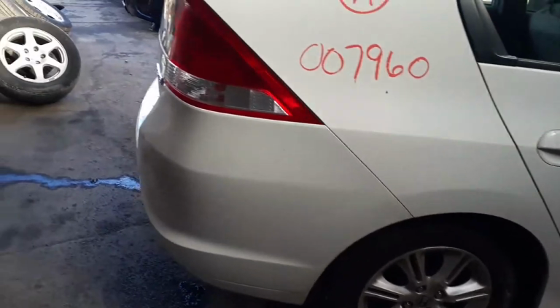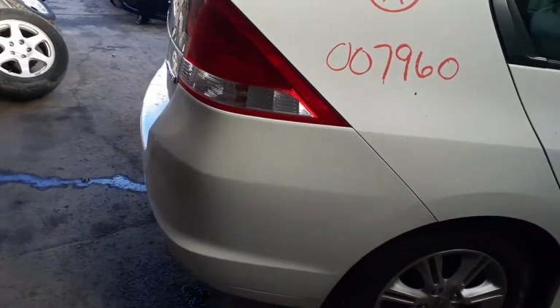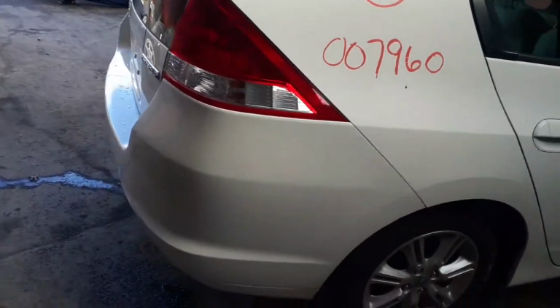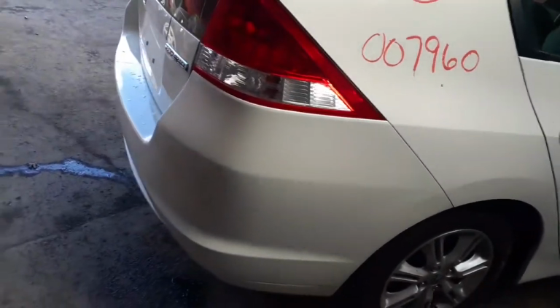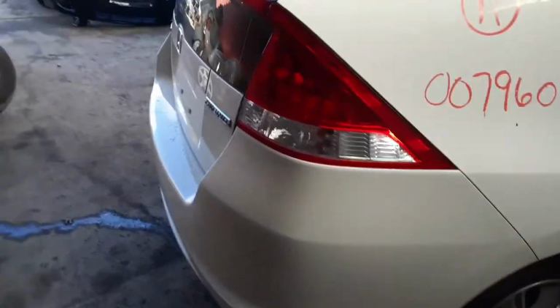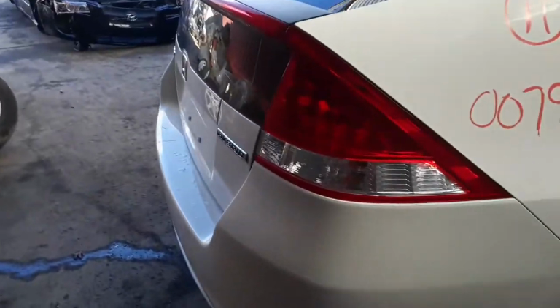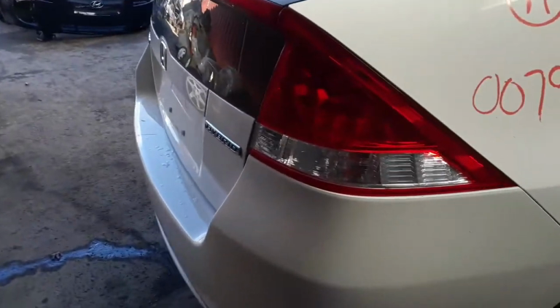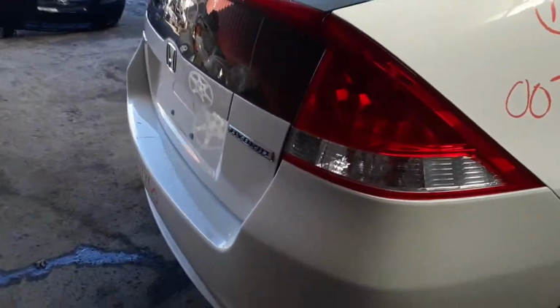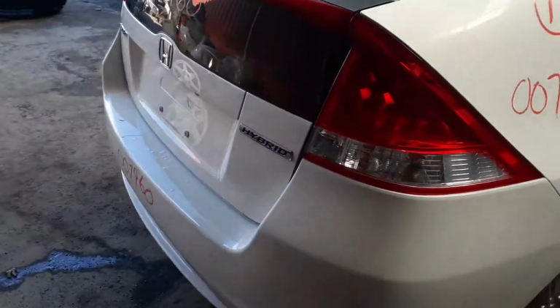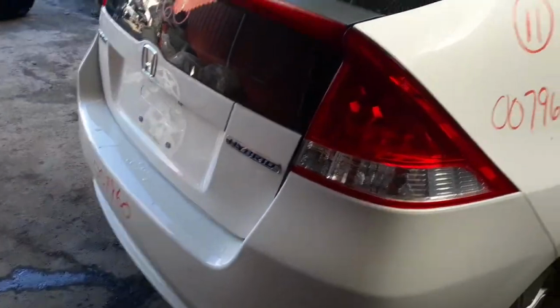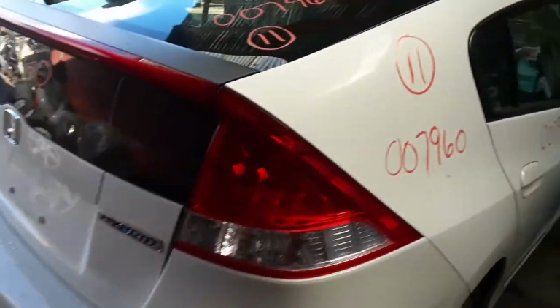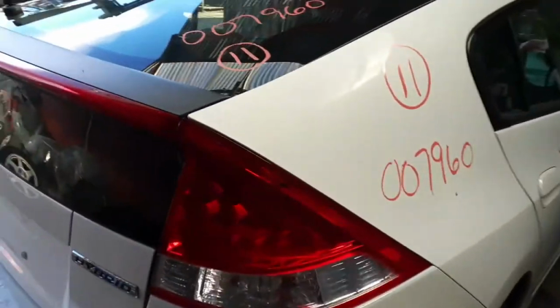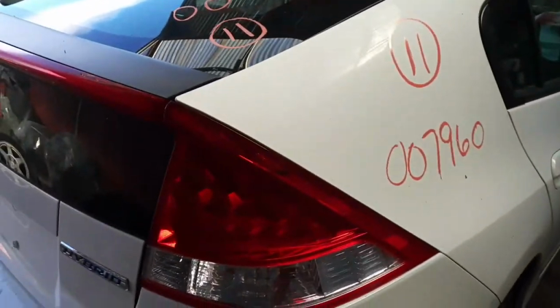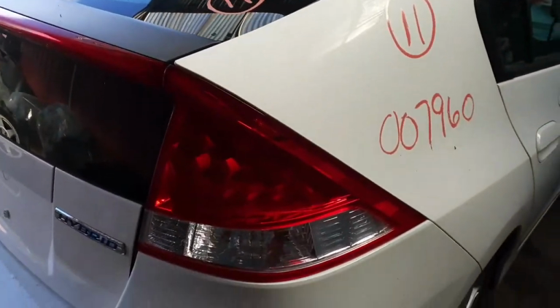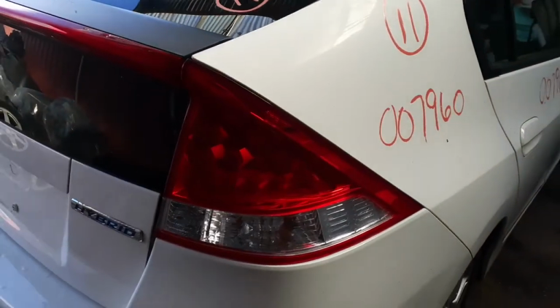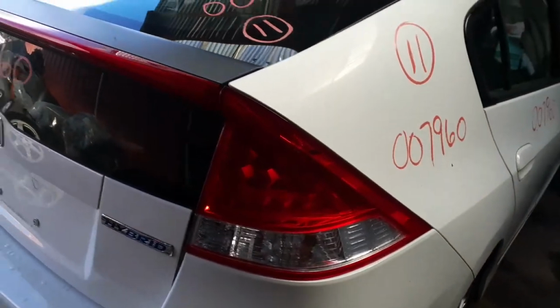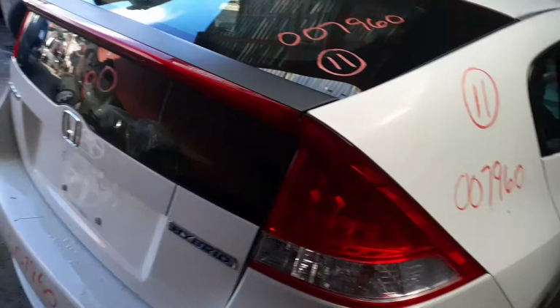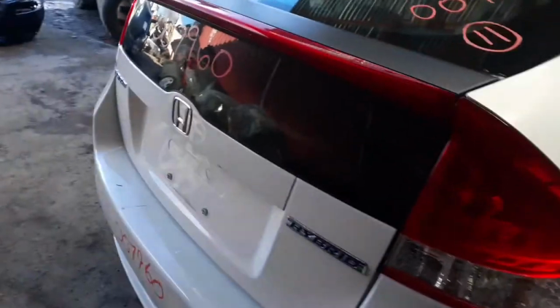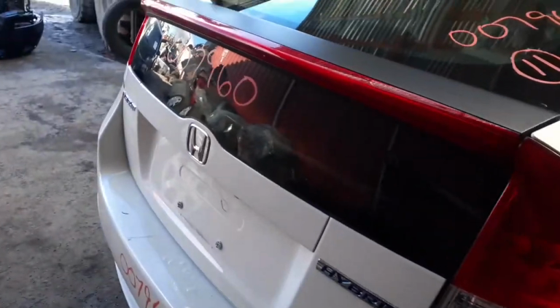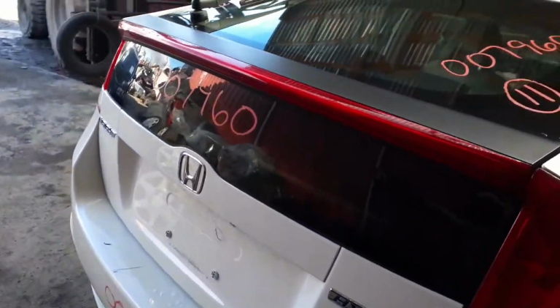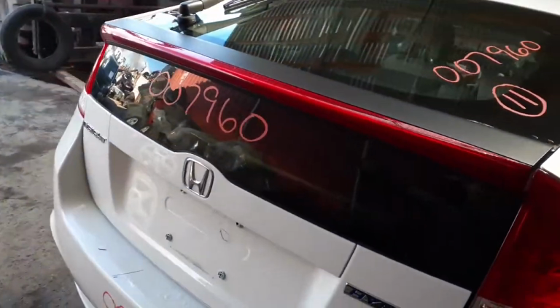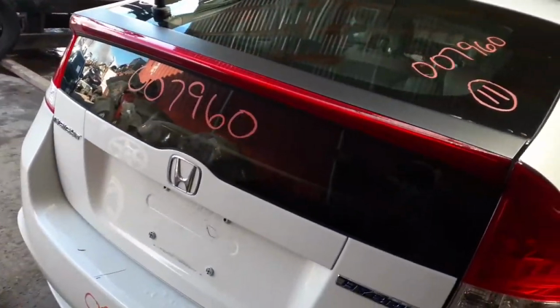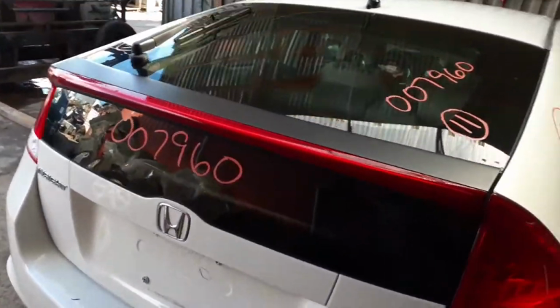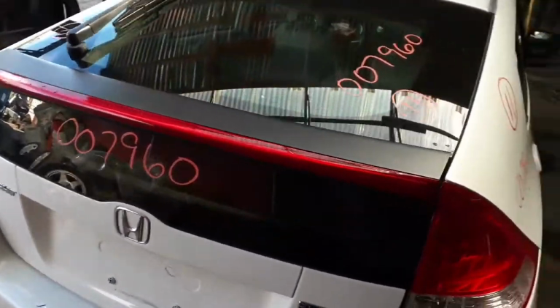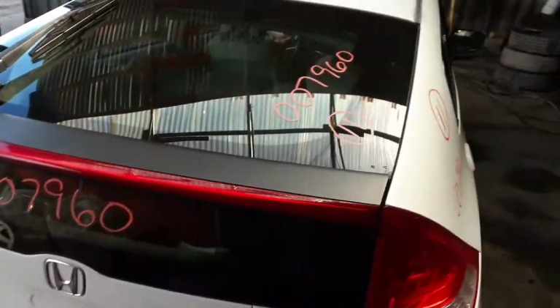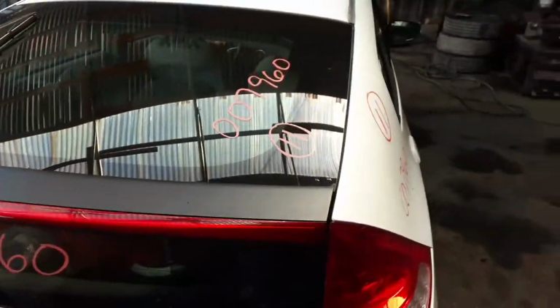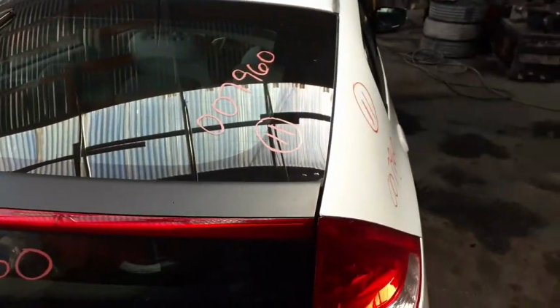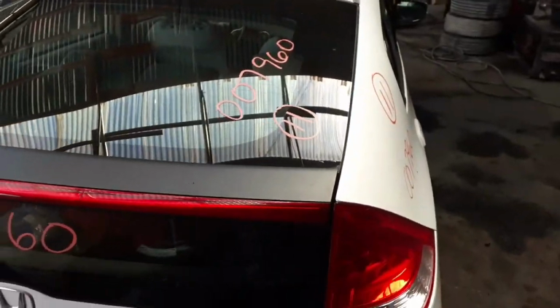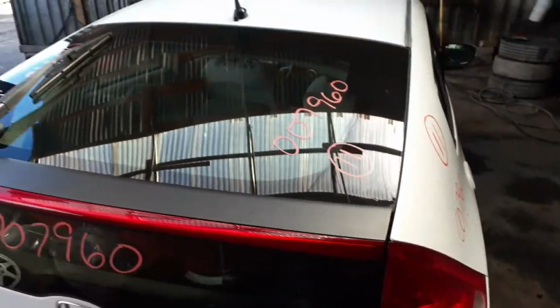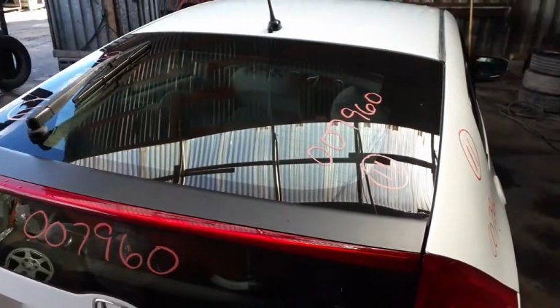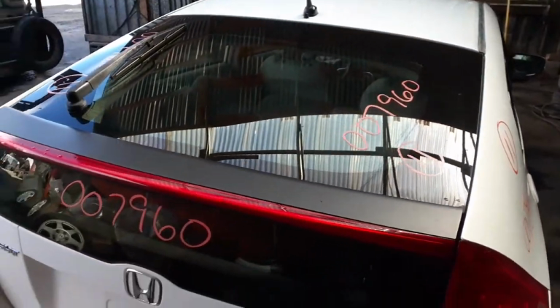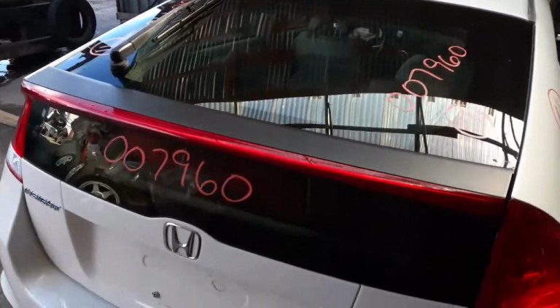We've got a nice clean rear bumper — white car, a few scratches, very minor. Right rear taillight. We've got the hatch, heat wiper, privacy tint. Nice and clean.